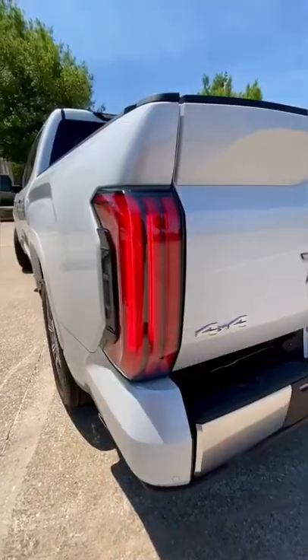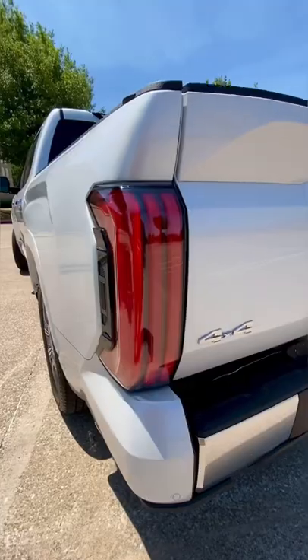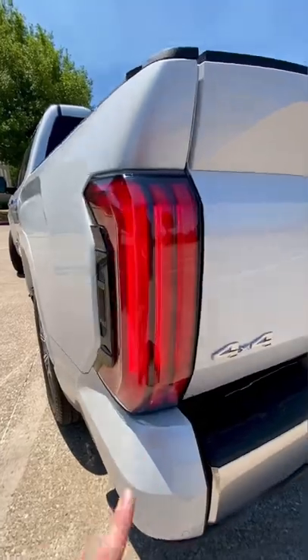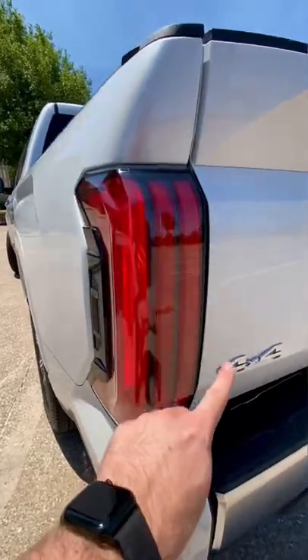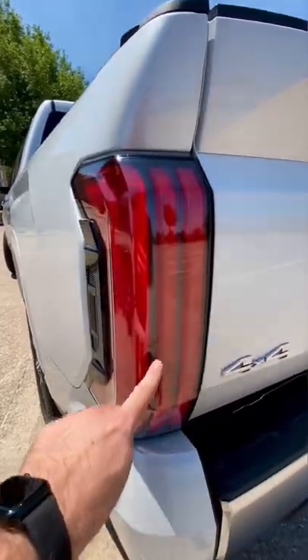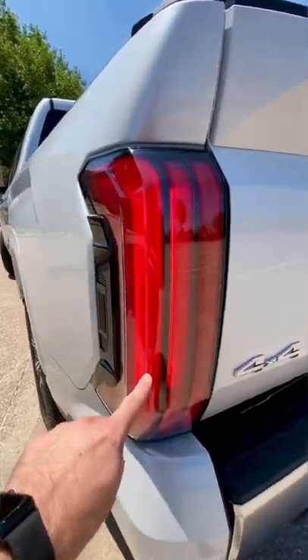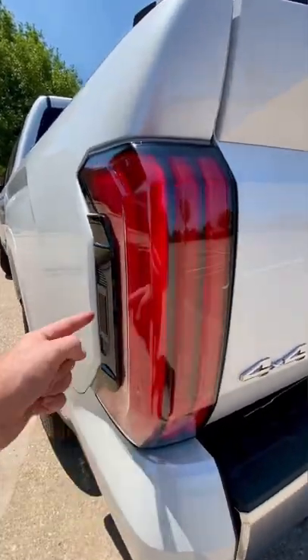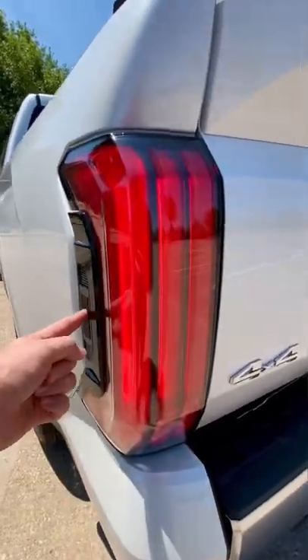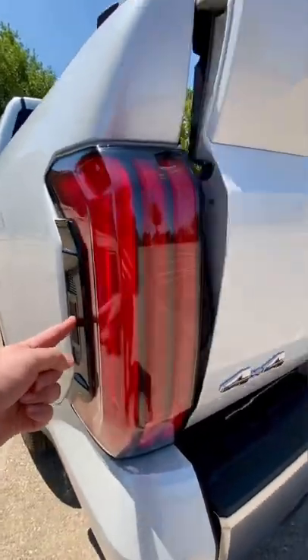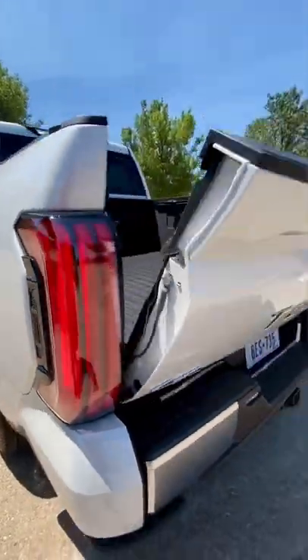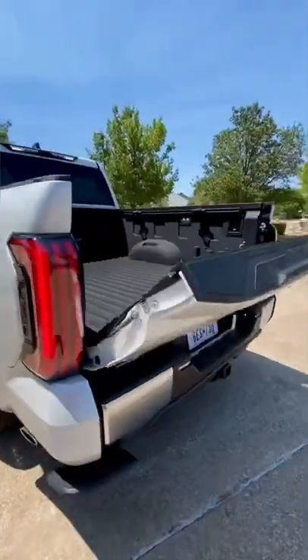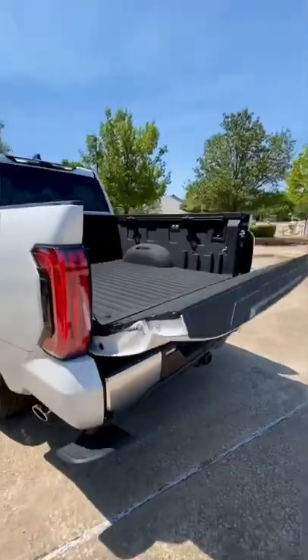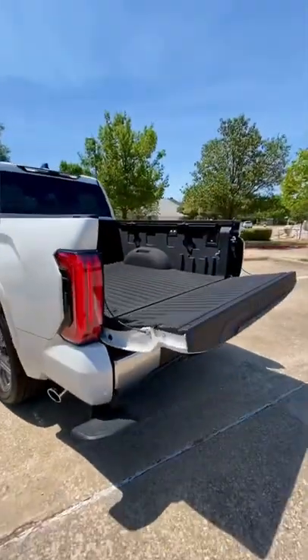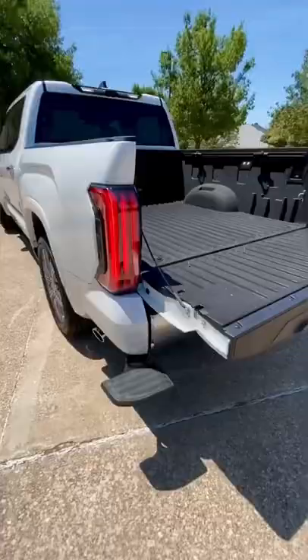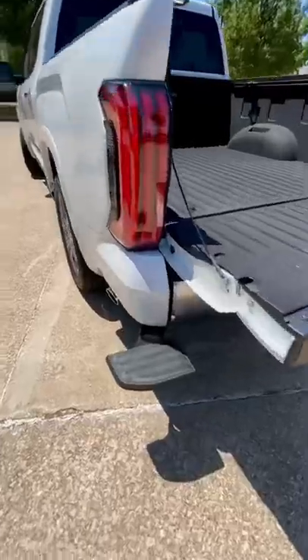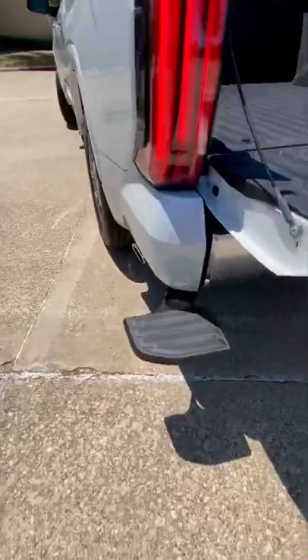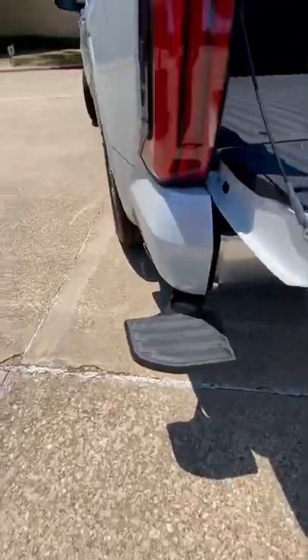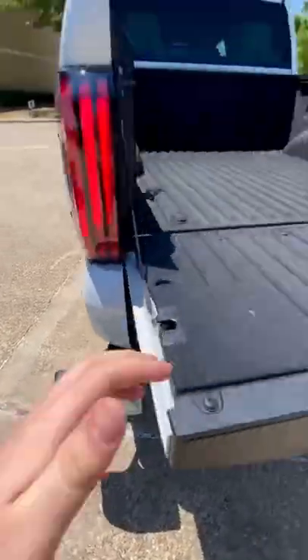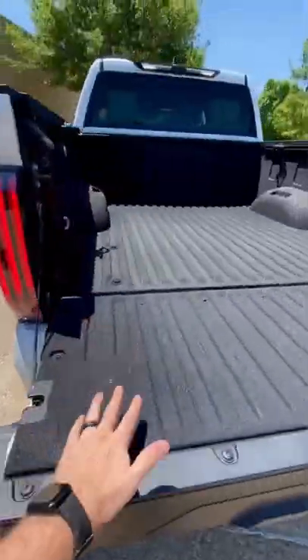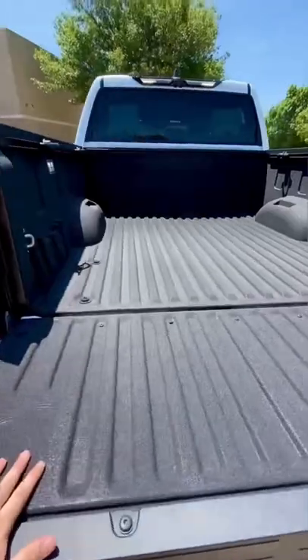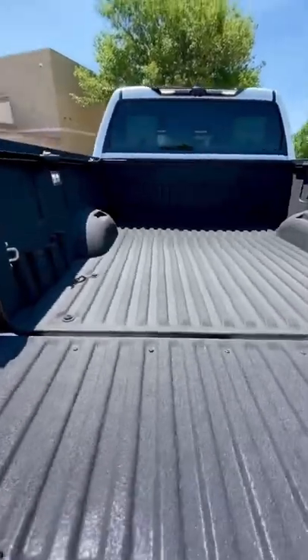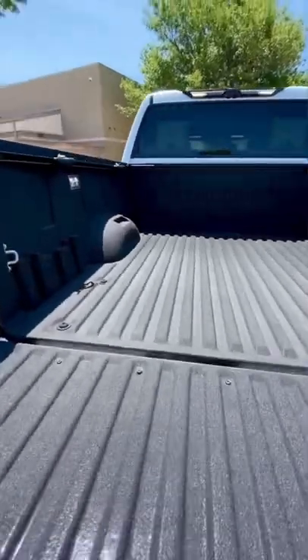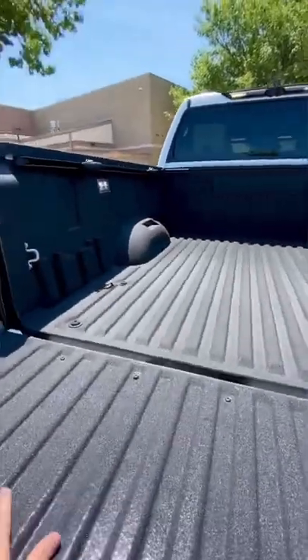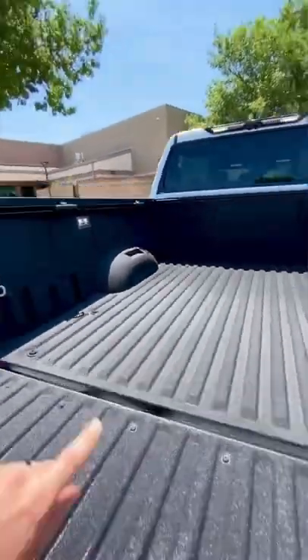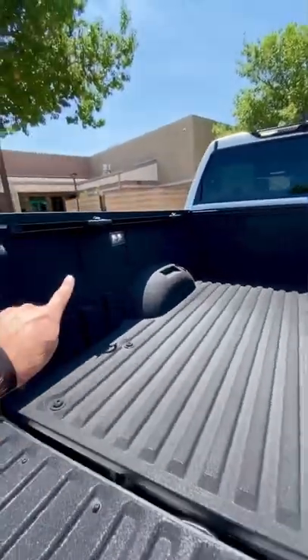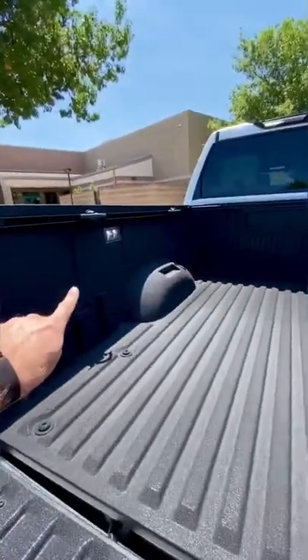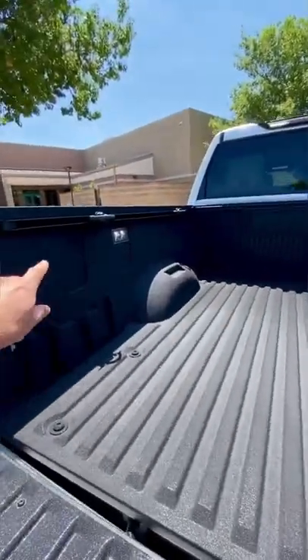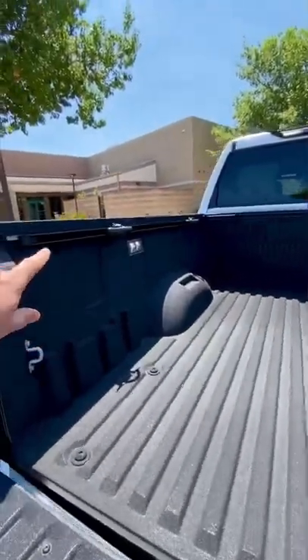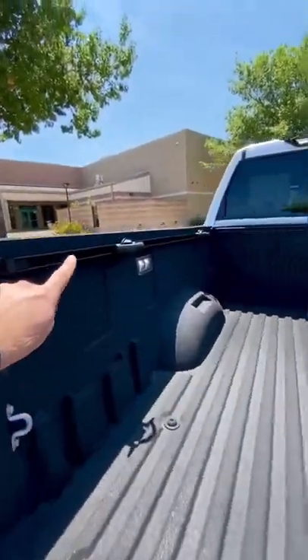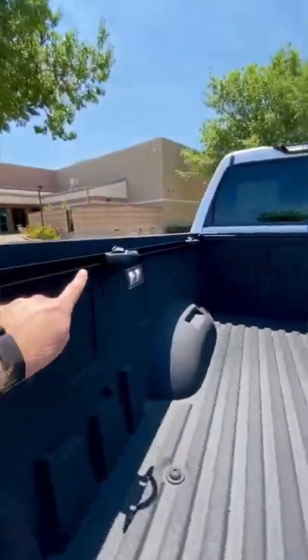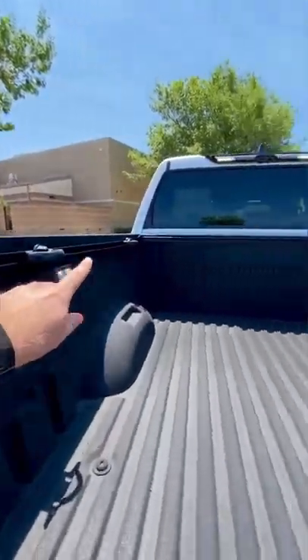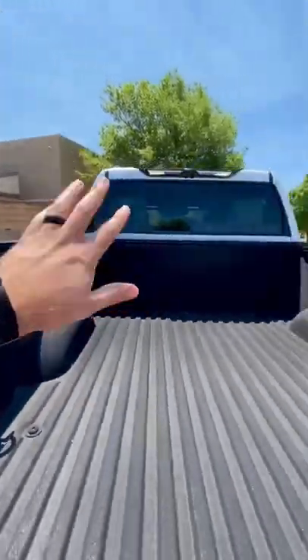Even the taillights are sequential, like a Mustang, and you can open the tailgate by pushing that button. Plus, a step will pop up. This is even a composite bed with LED lighting and these movable tie-downs.